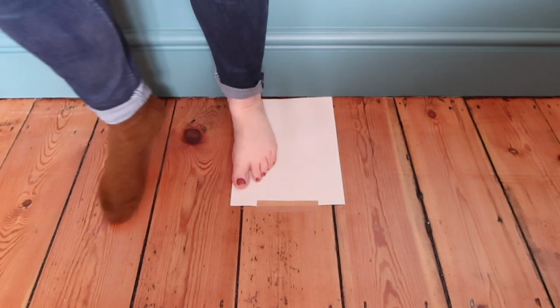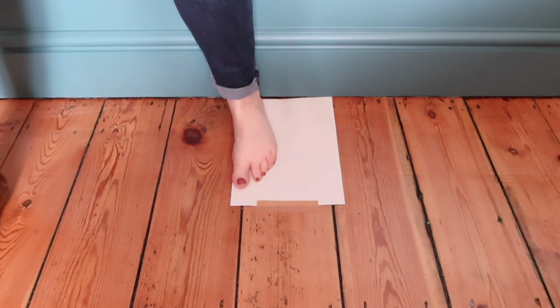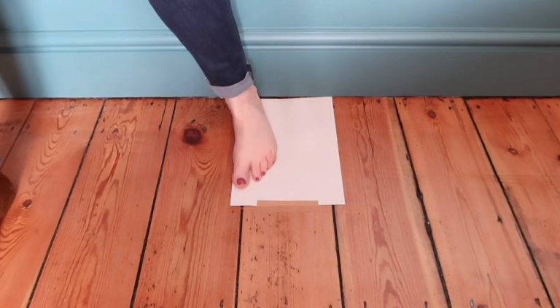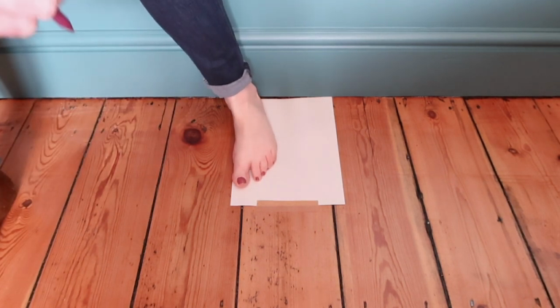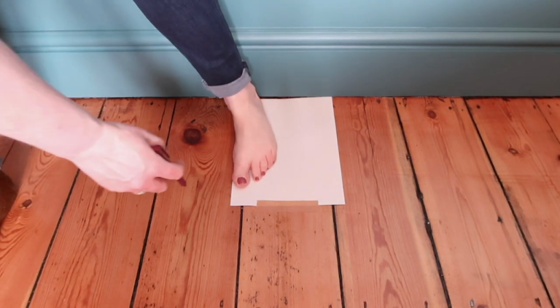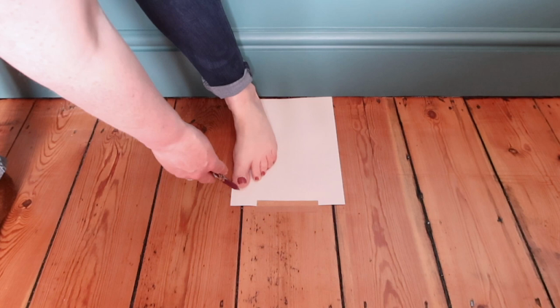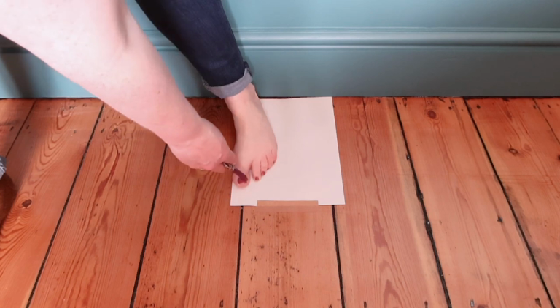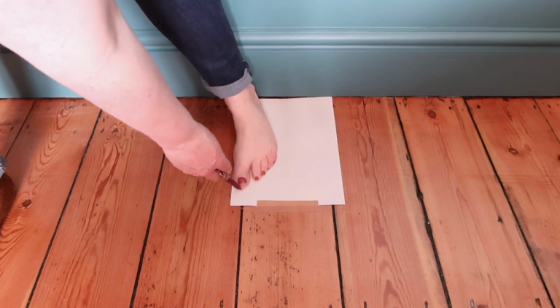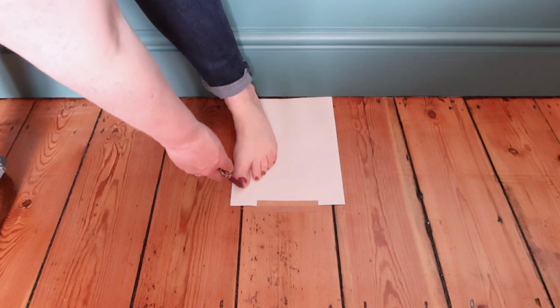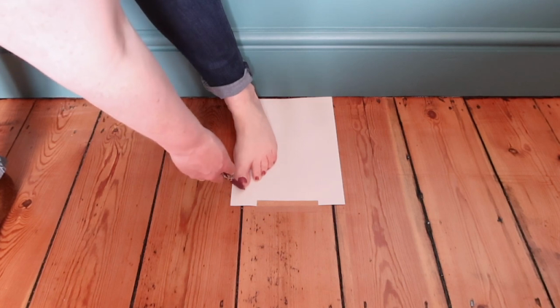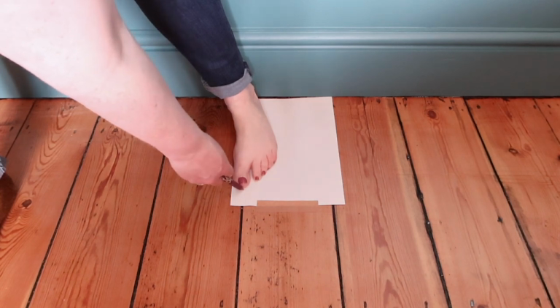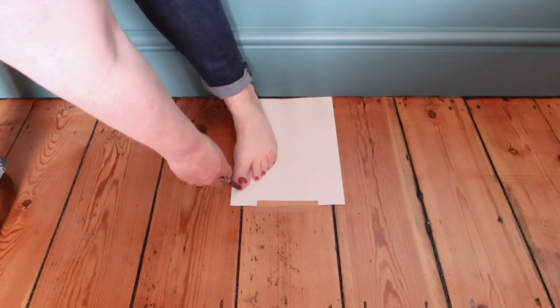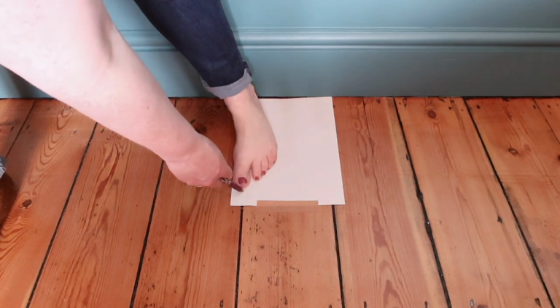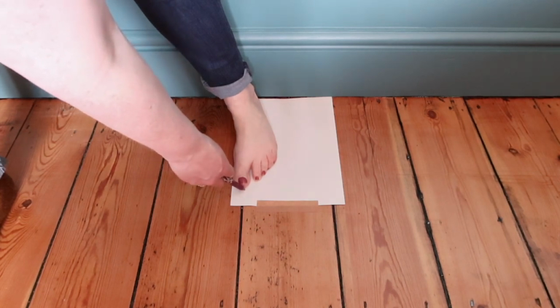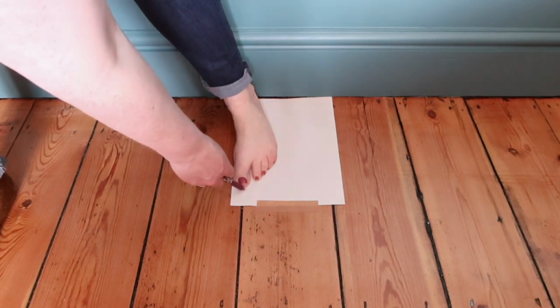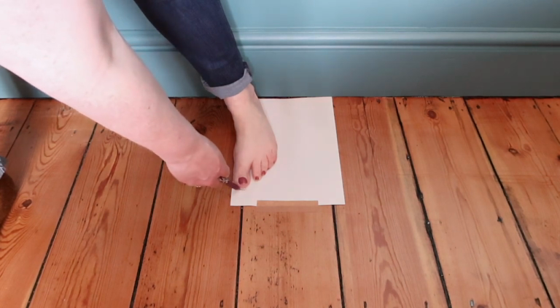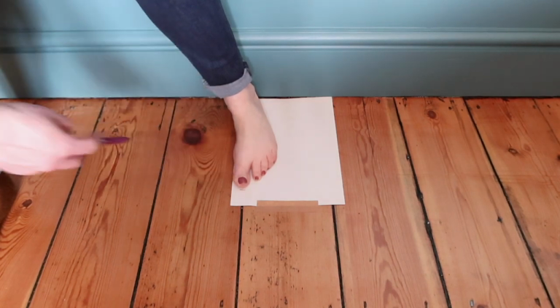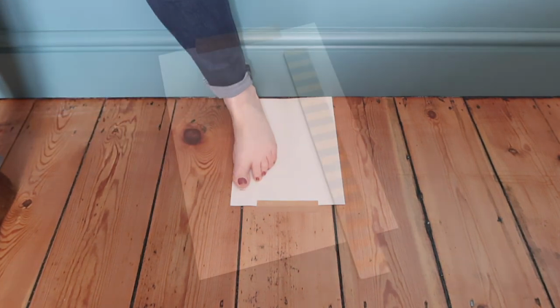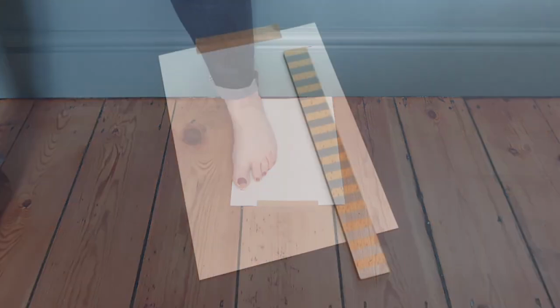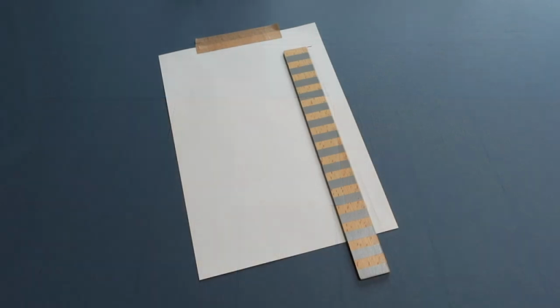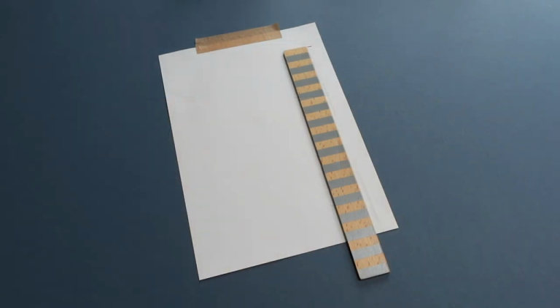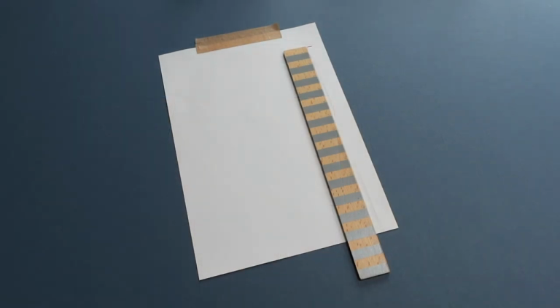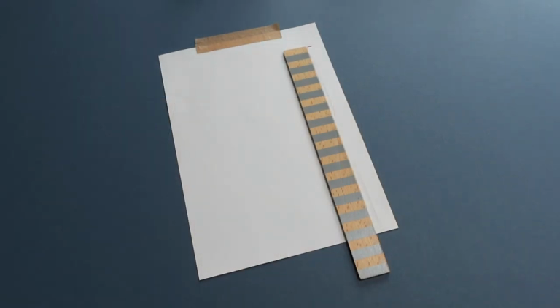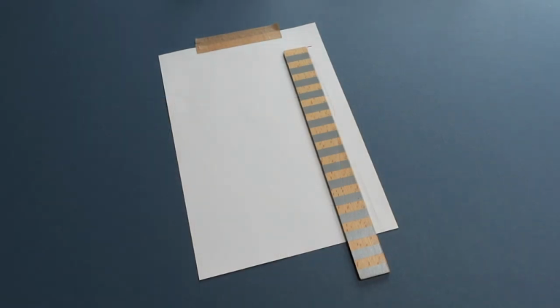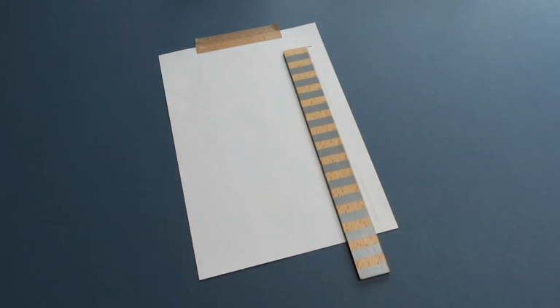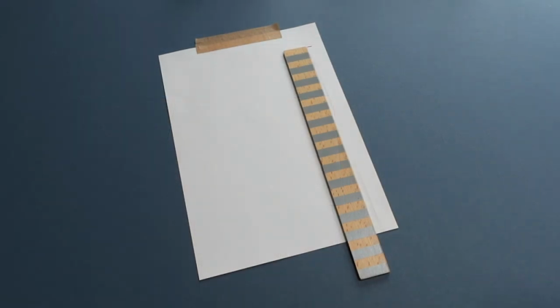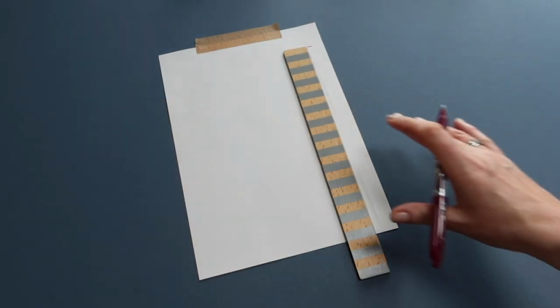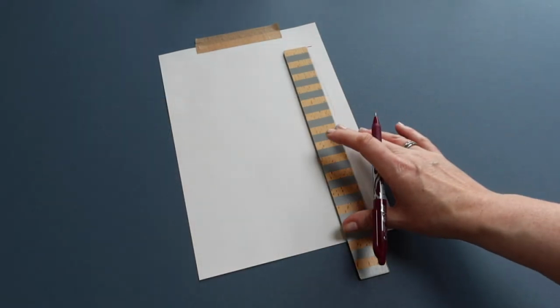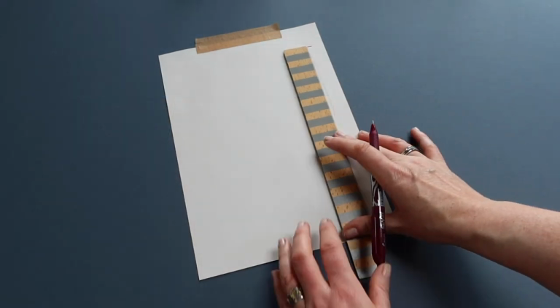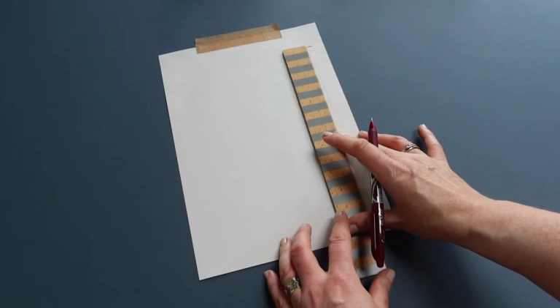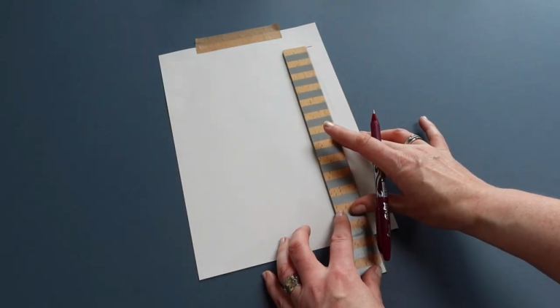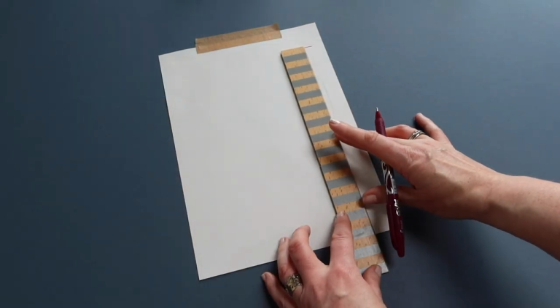Then with a pencil or pen, mark where the longest toe stops. Take the piece of paper and with a ruler, measure from the short paper edge the heel was at up to the toe marker. And that's your foot length.